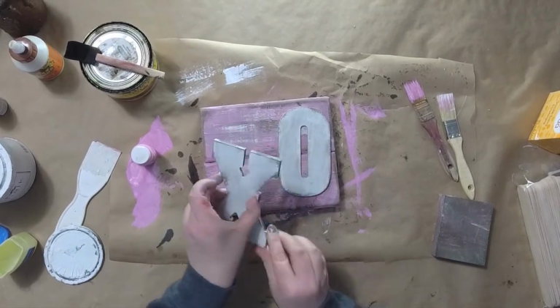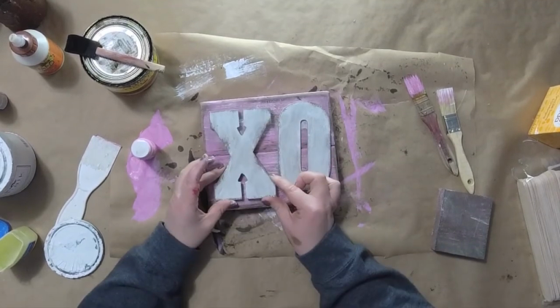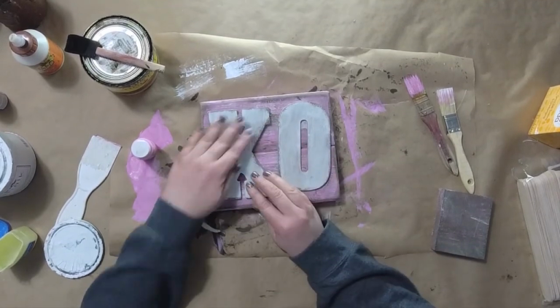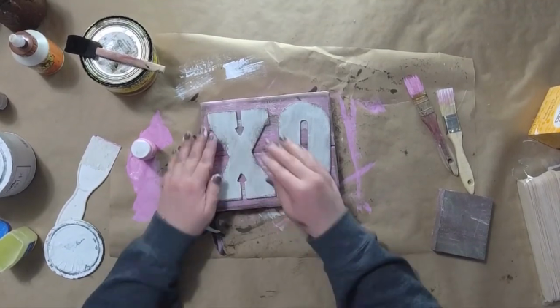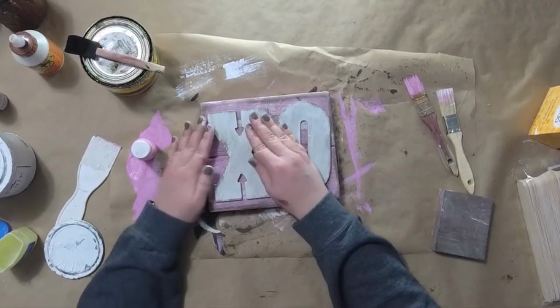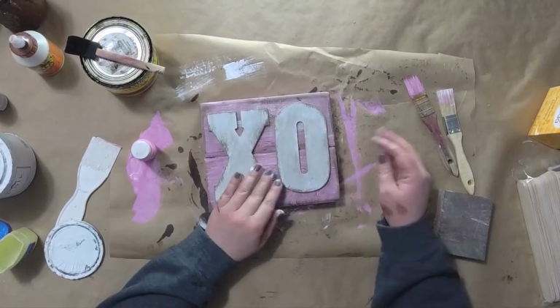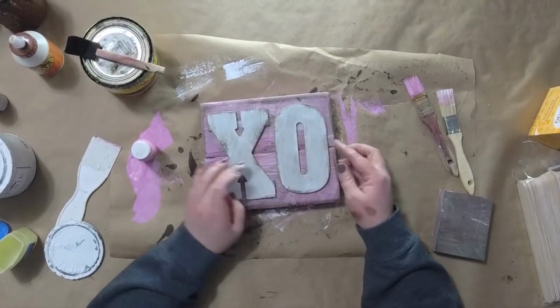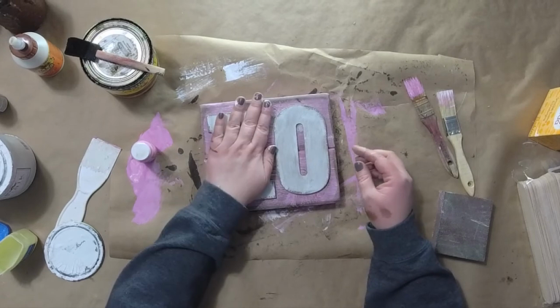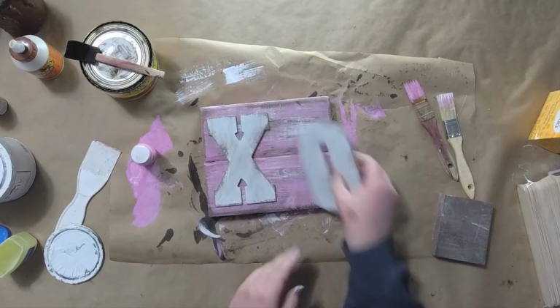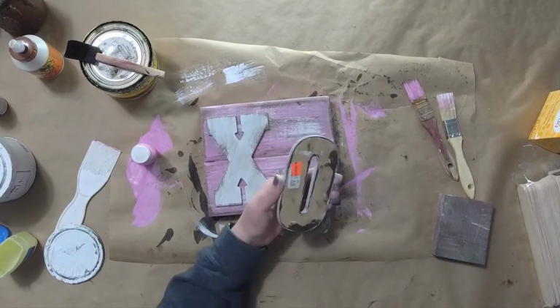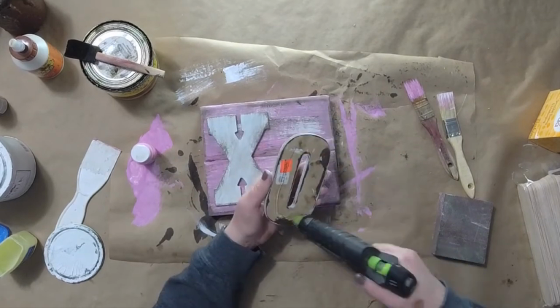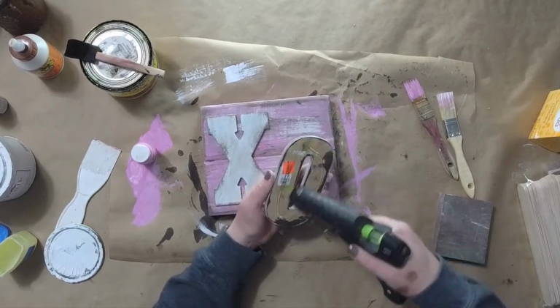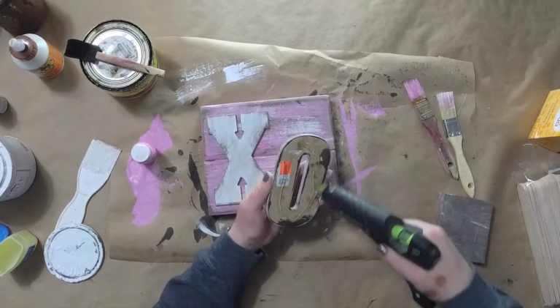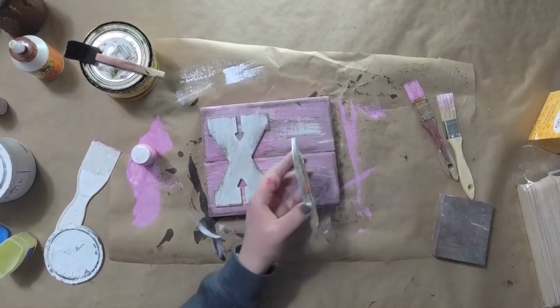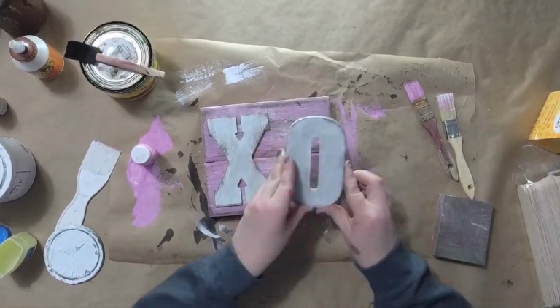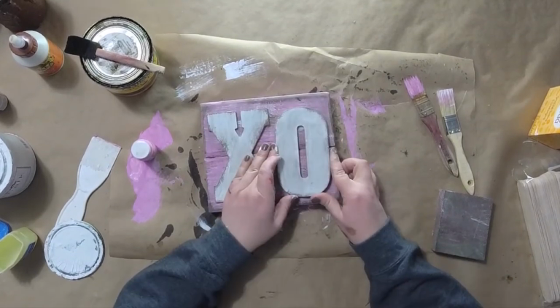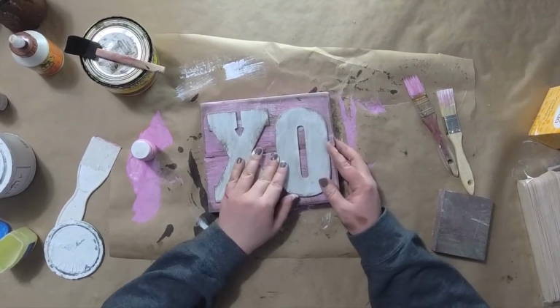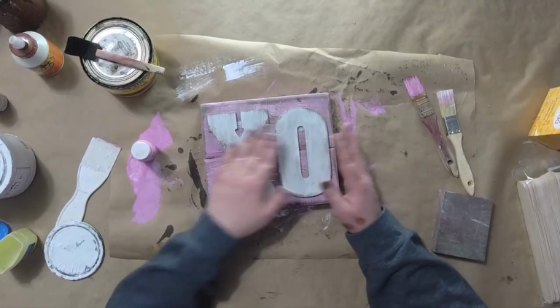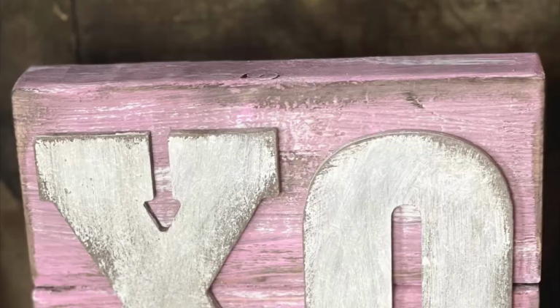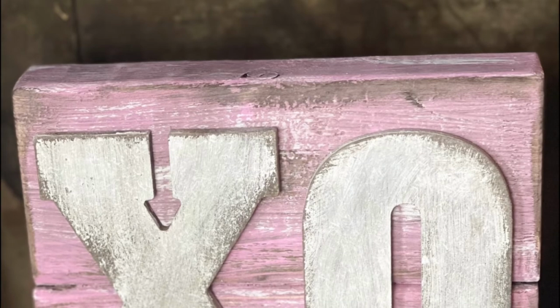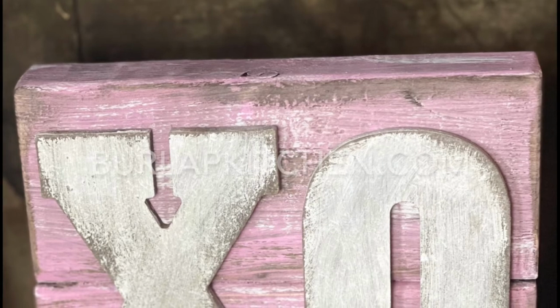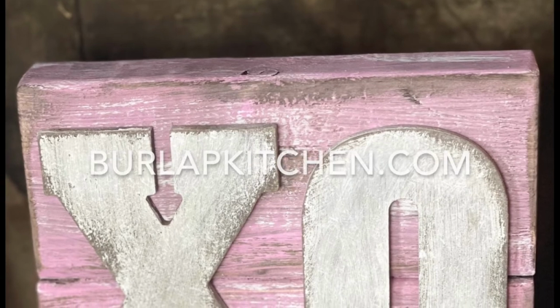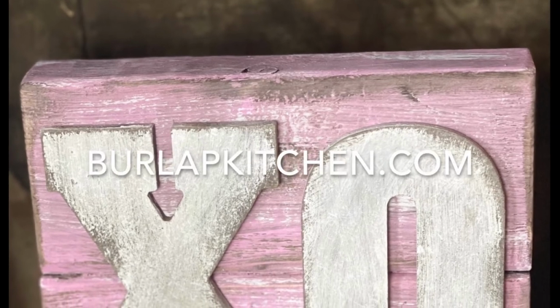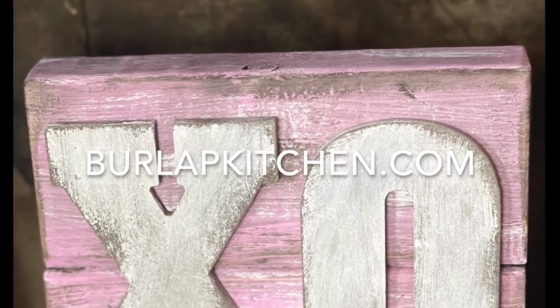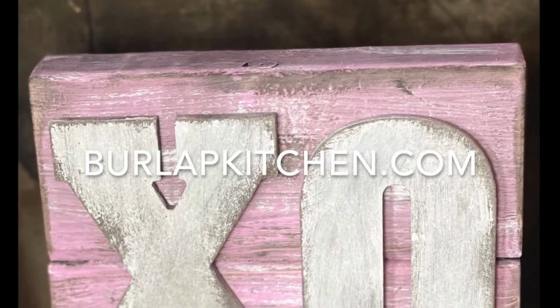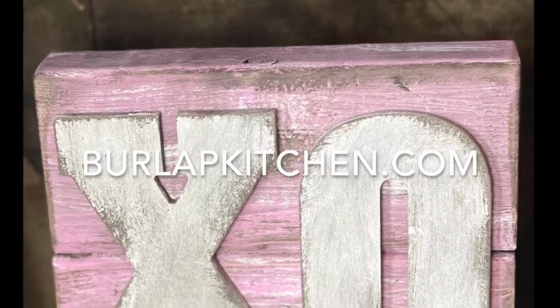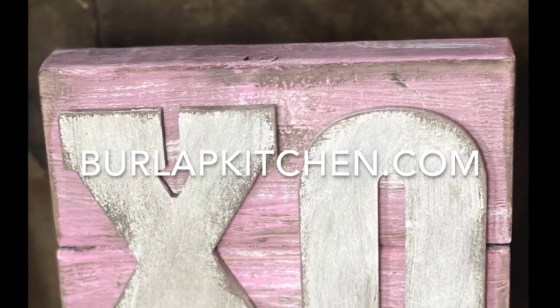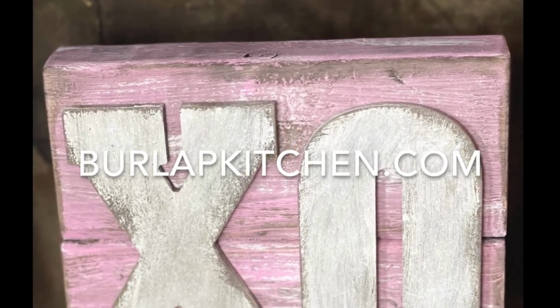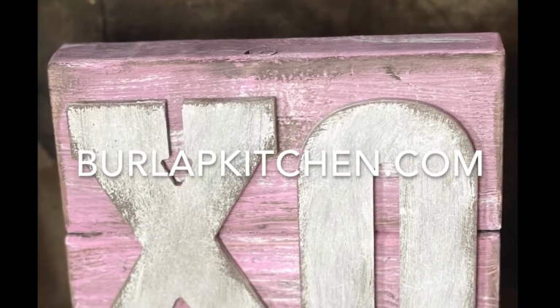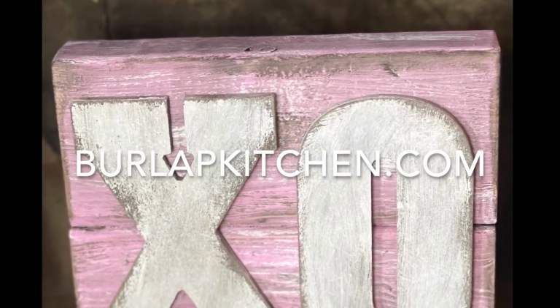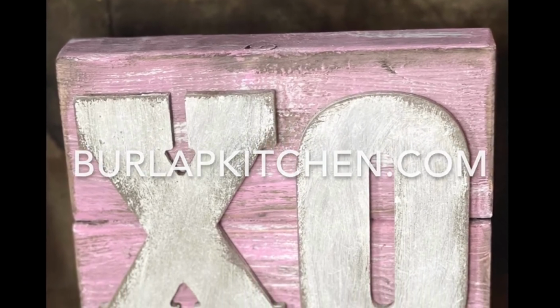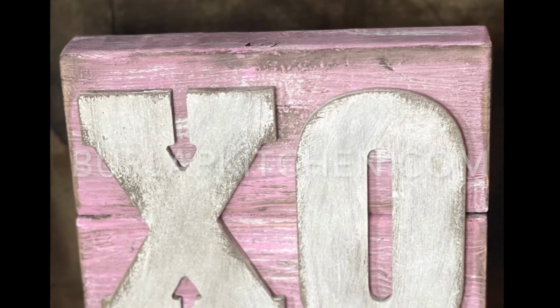Now I'm just going to hot glue my X and my O right onto my 2x4 — just like that, and perfect. I absolutely love how this one turned out. I hope you guys do too! For more fun ideas just like this, please follow burlapkitchen.com.